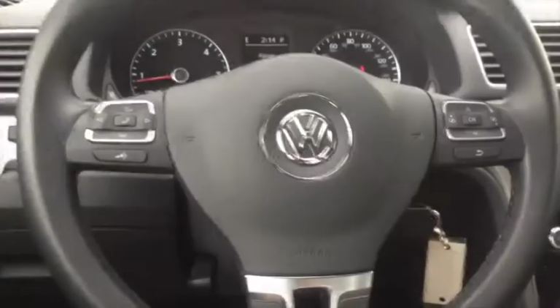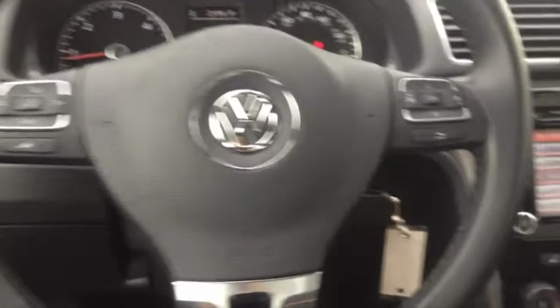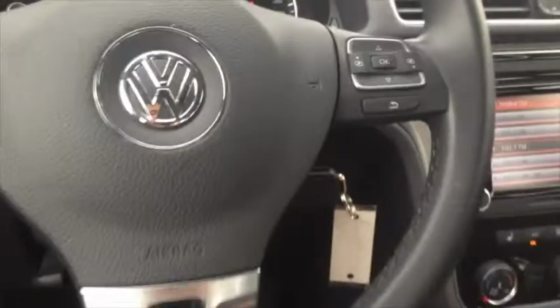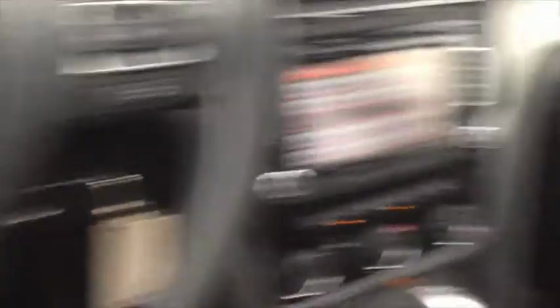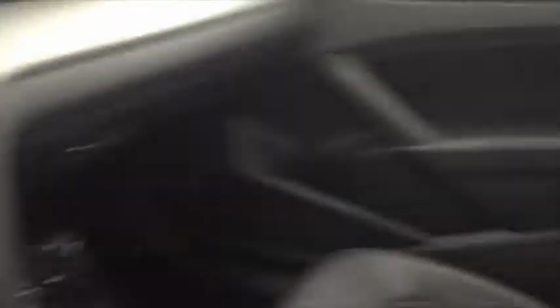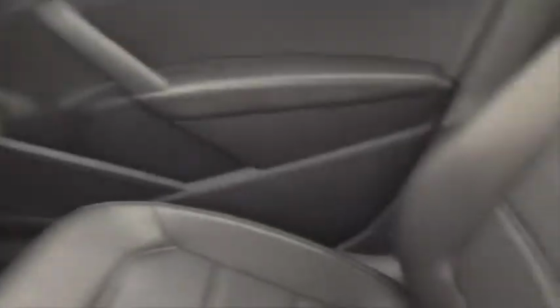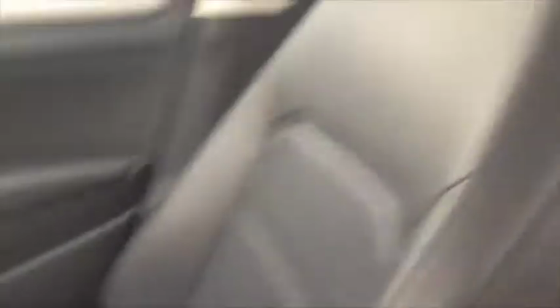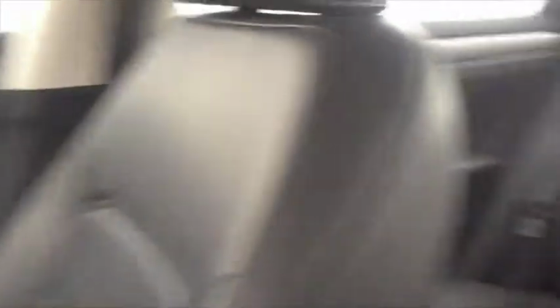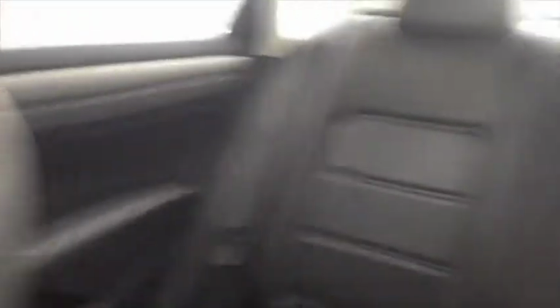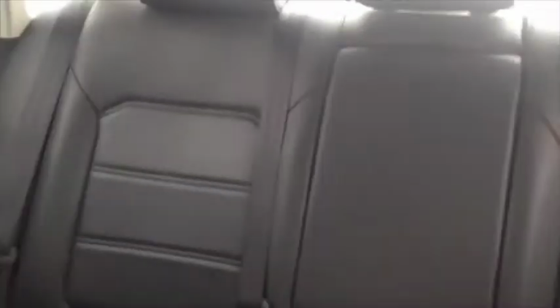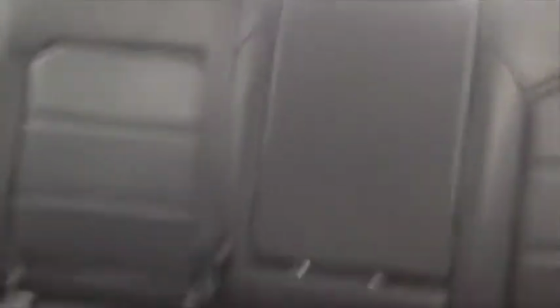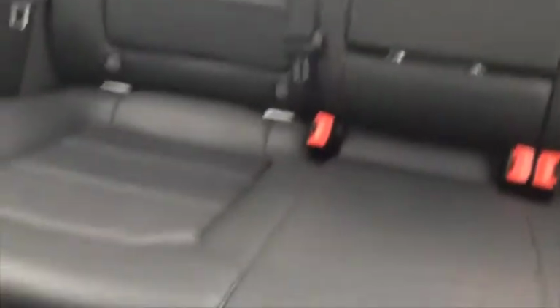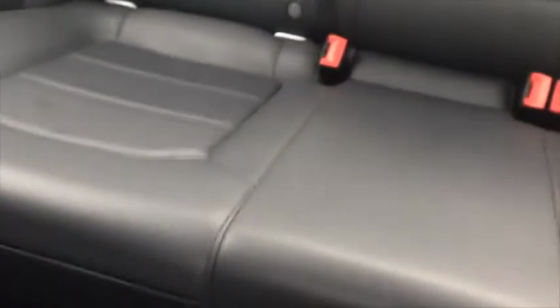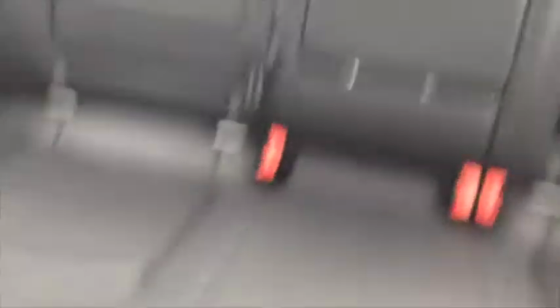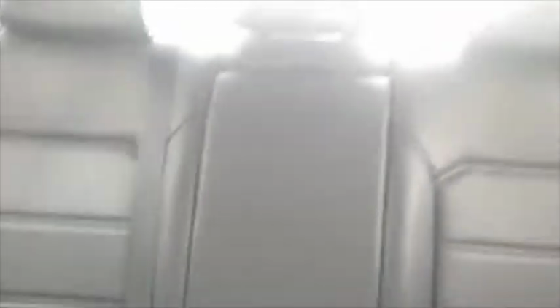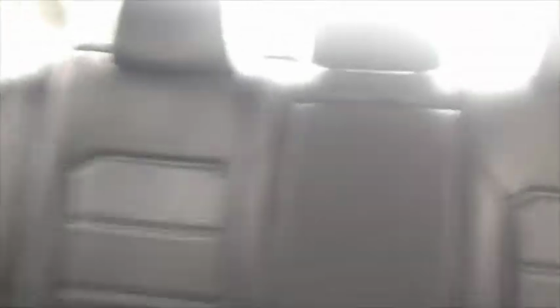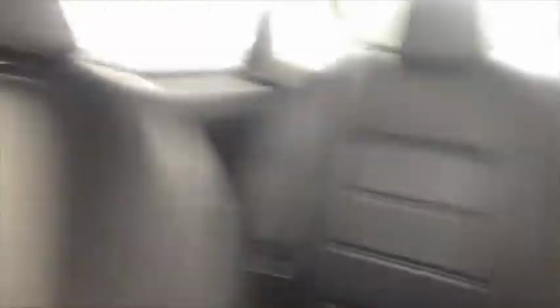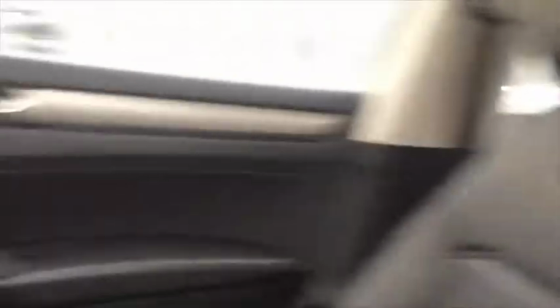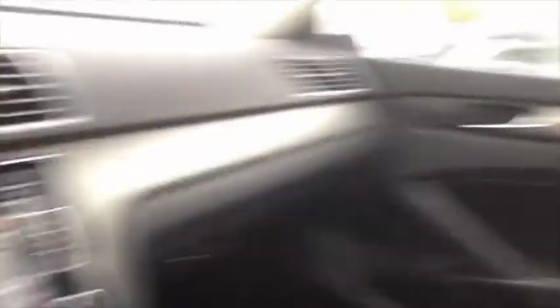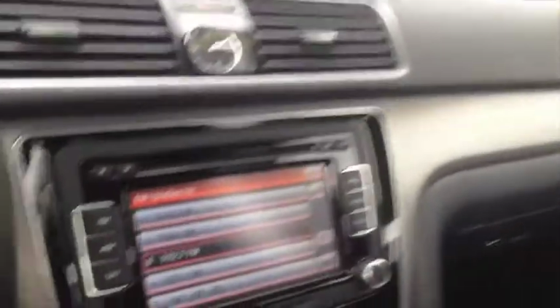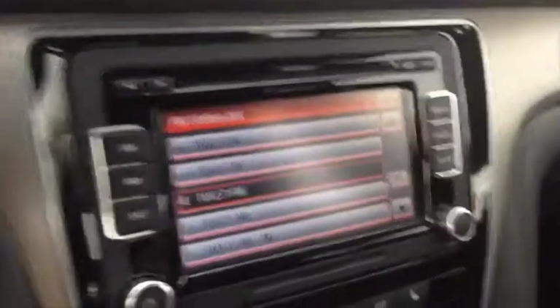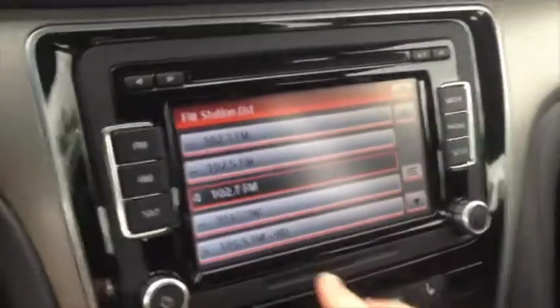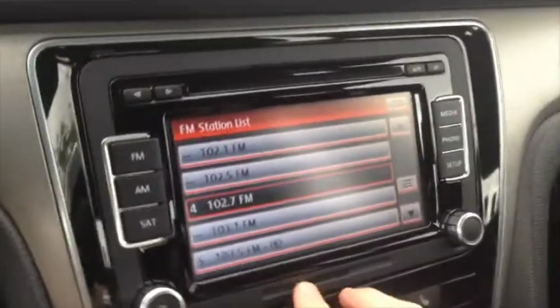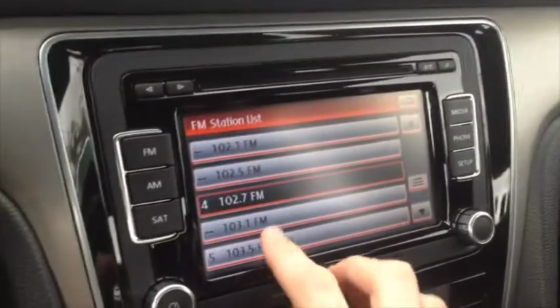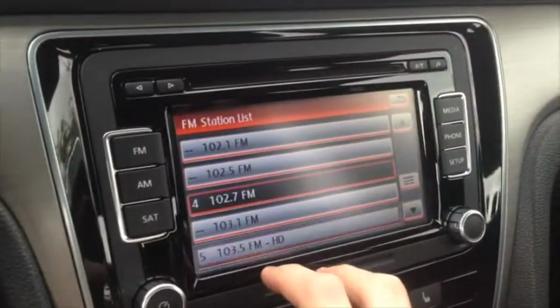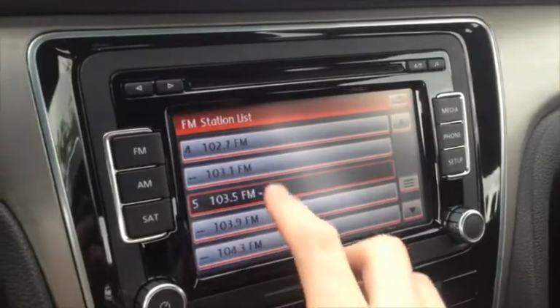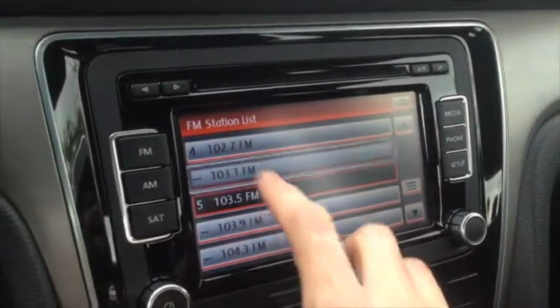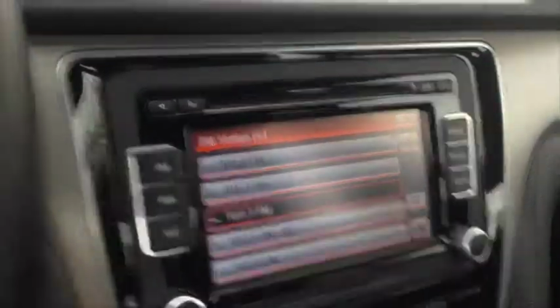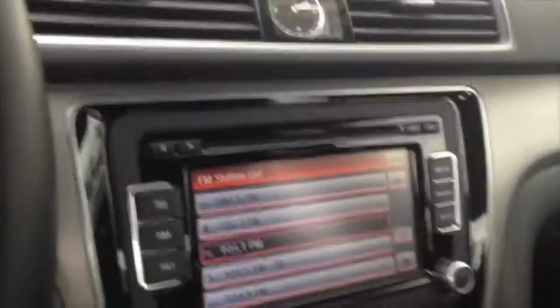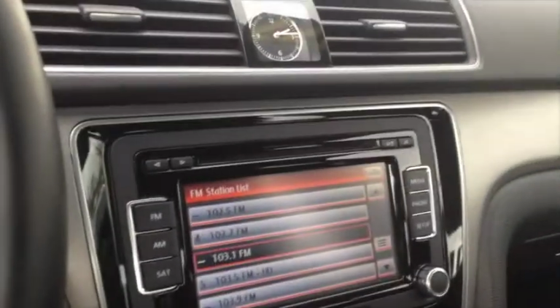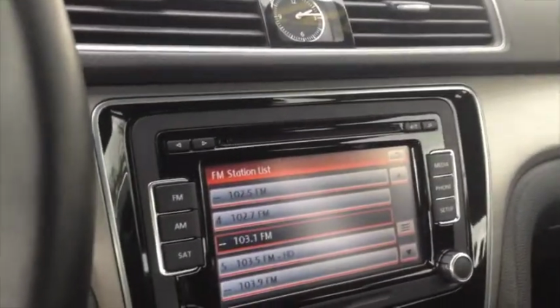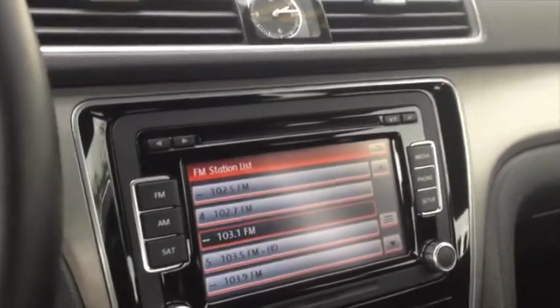Here we are on the inside of the Passat. We've got black leather interior, really comfortable seats, really roomy. It has this touchscreen multimedia display up here, and it also comes with Bluetooth phone pairing.